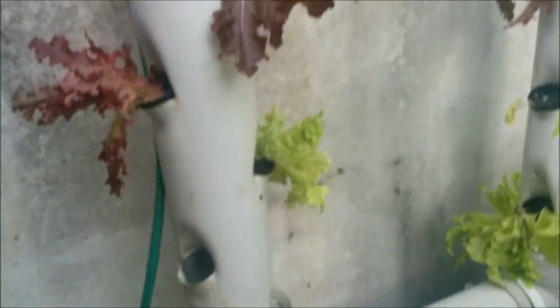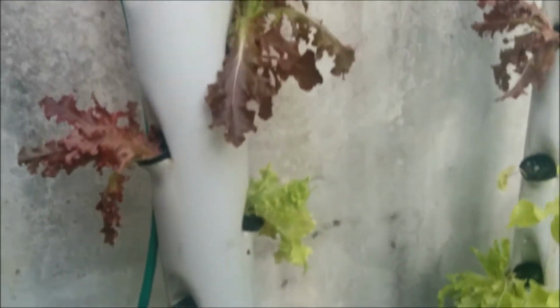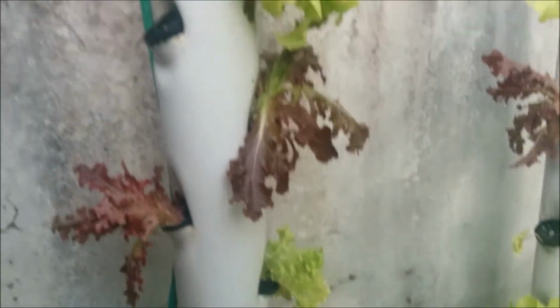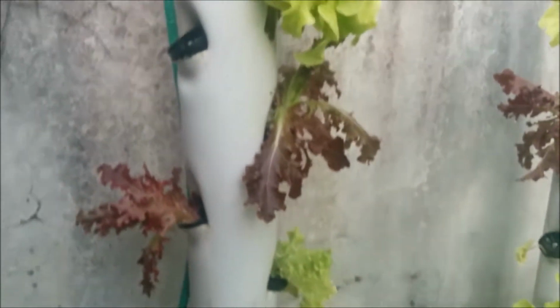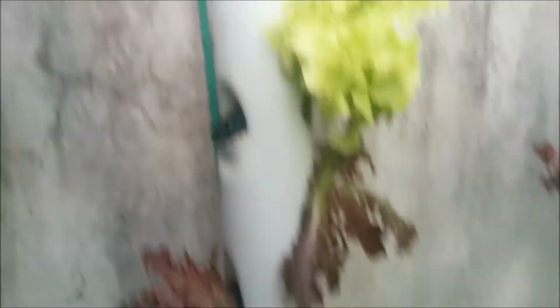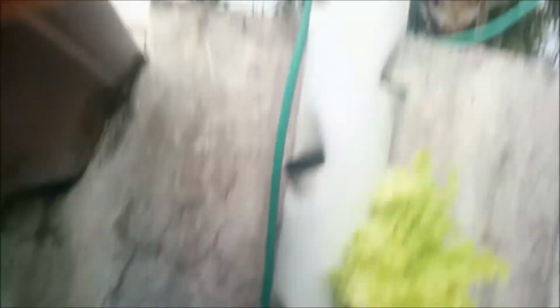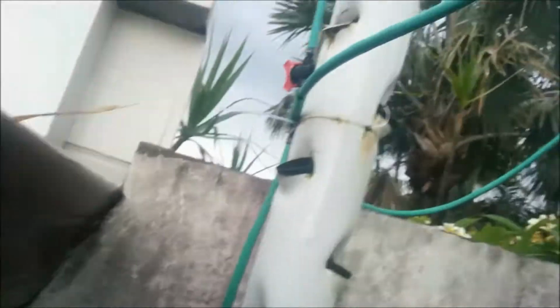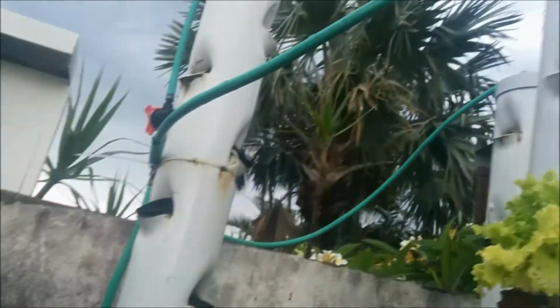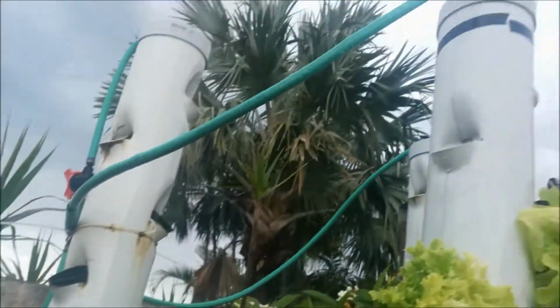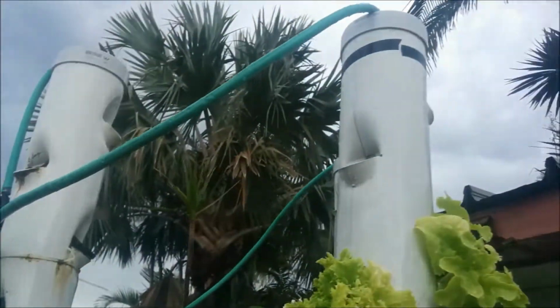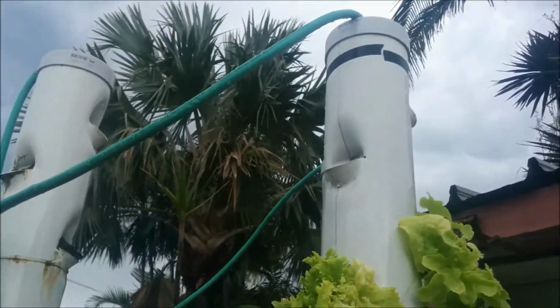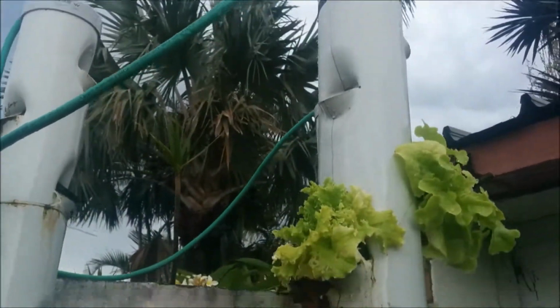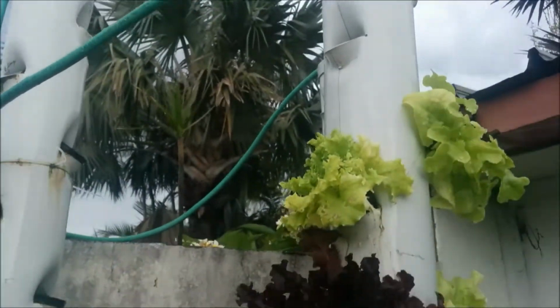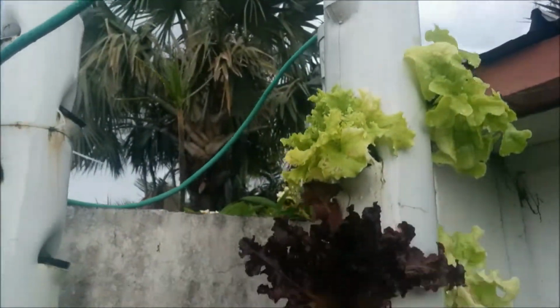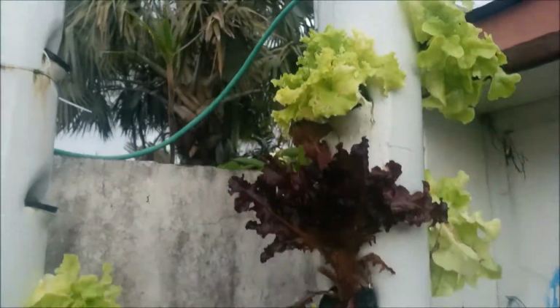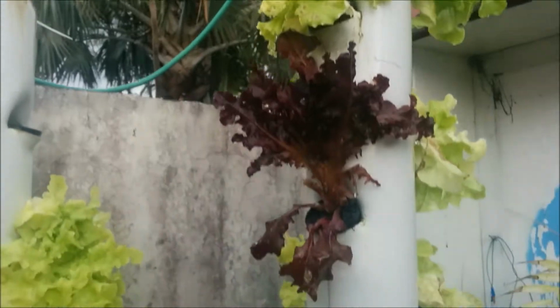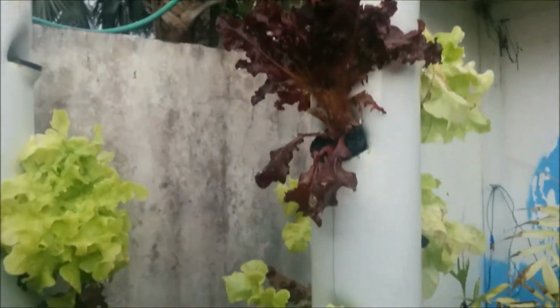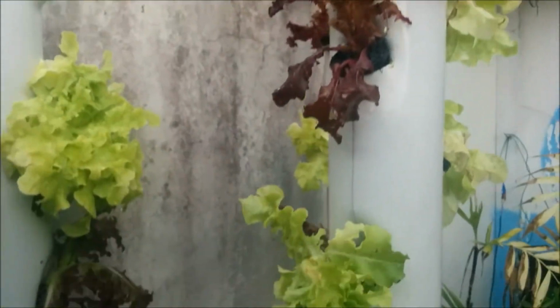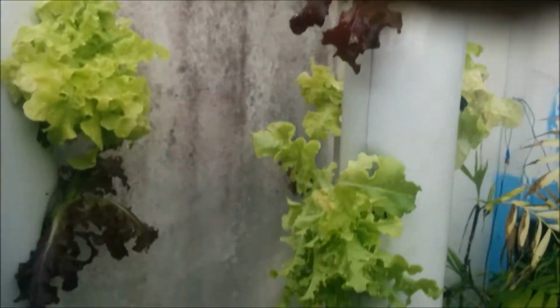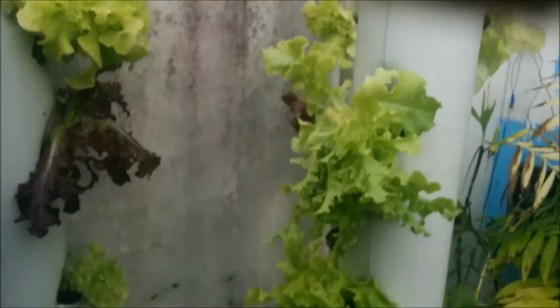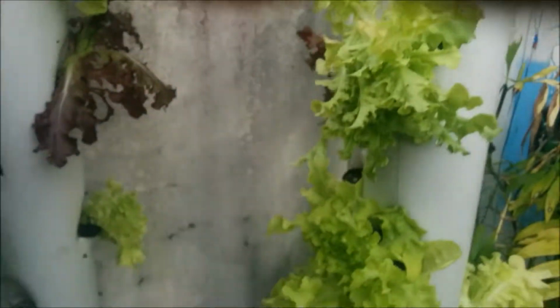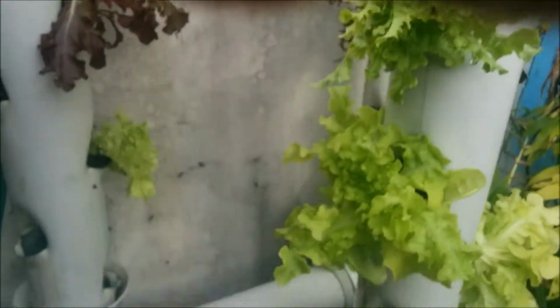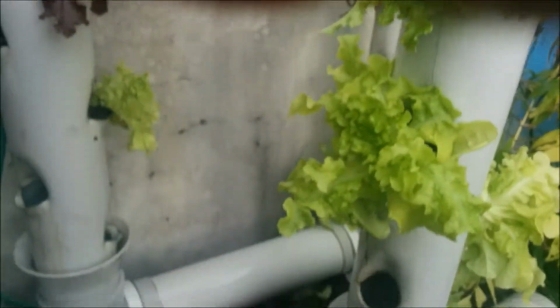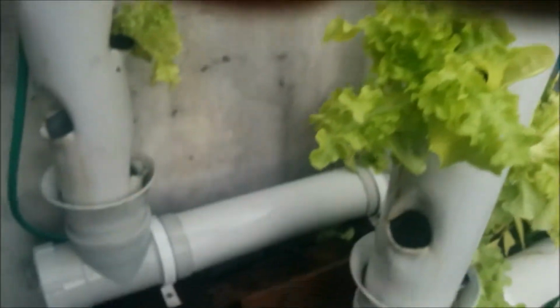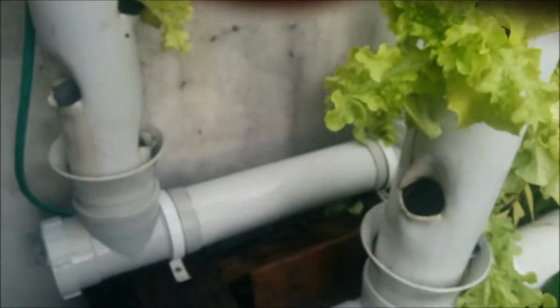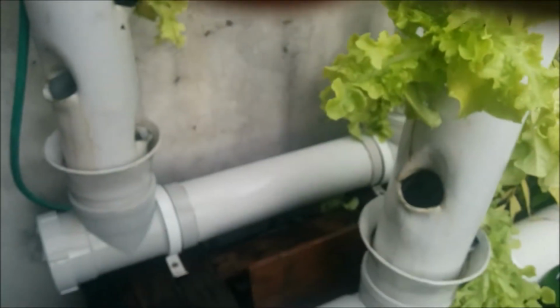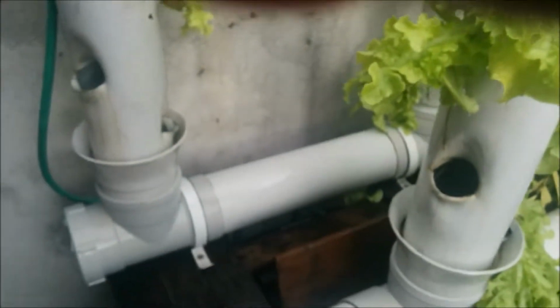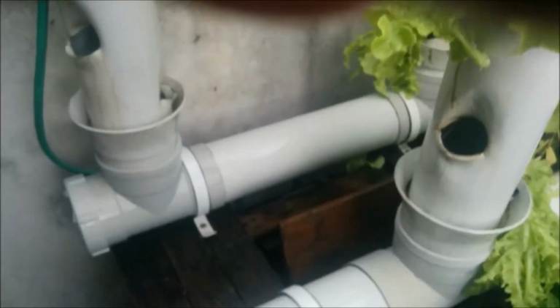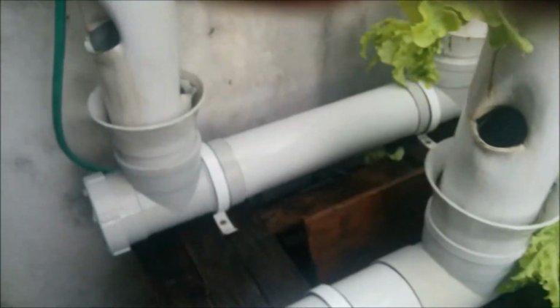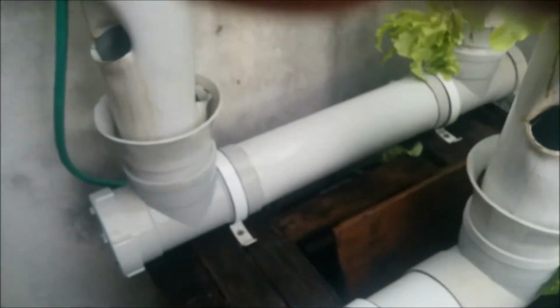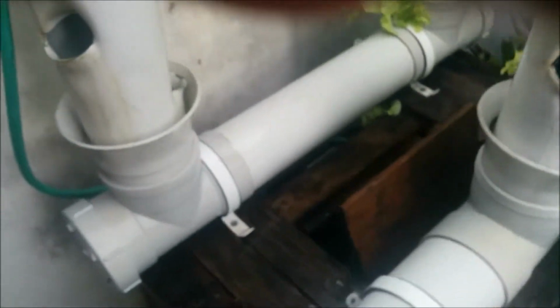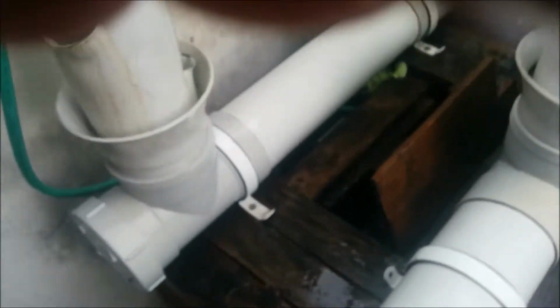So that's basically how it works. The water's being pumped up the top and it's raining down on all these plants. Like I said, you can get about 40 plants in this system here.